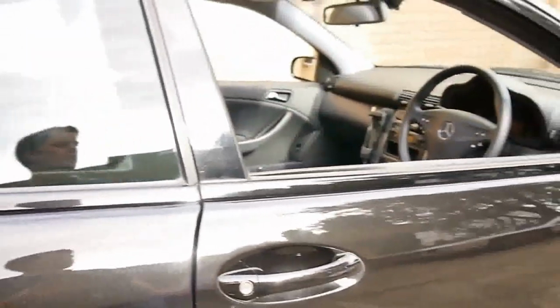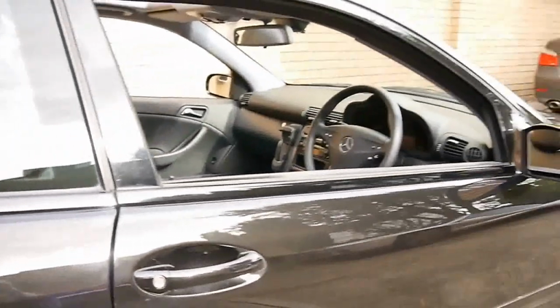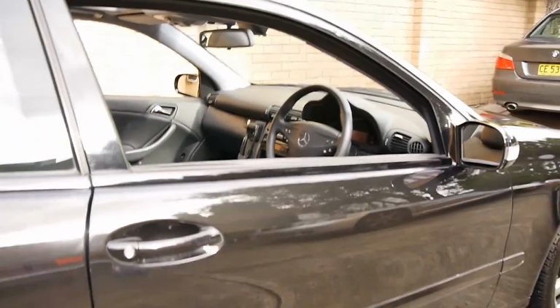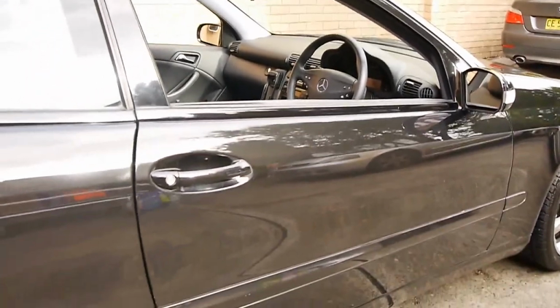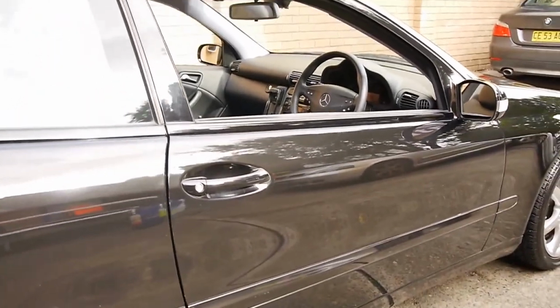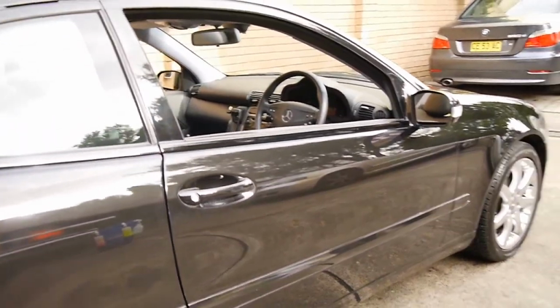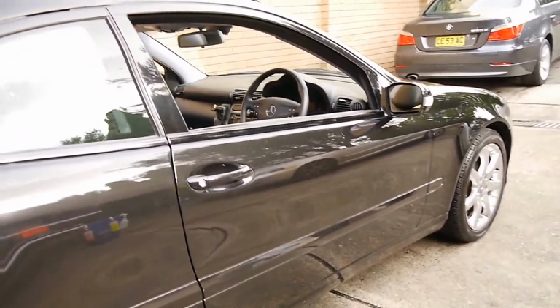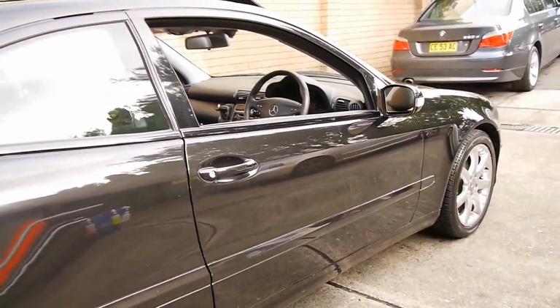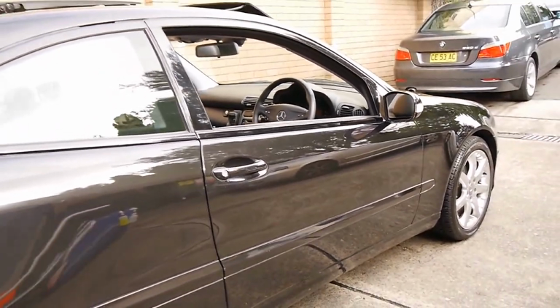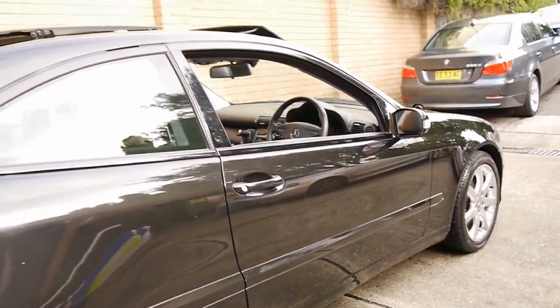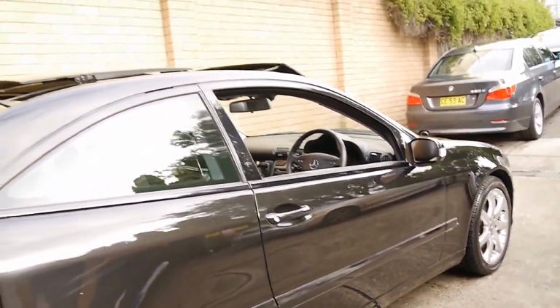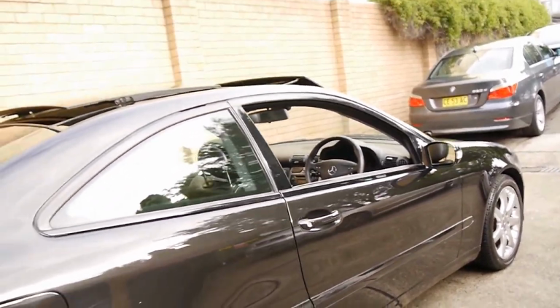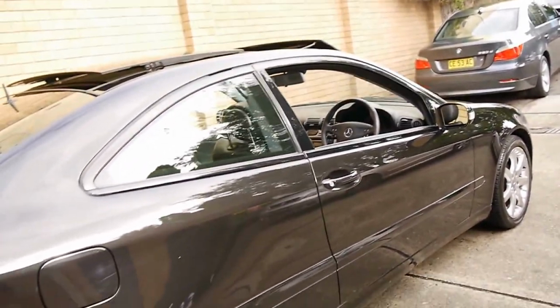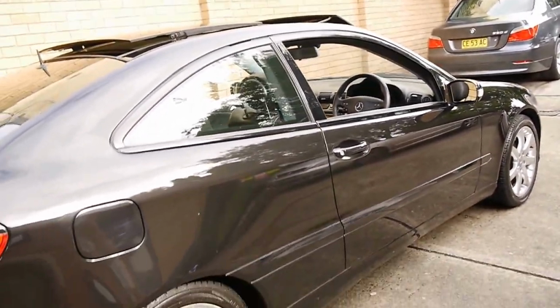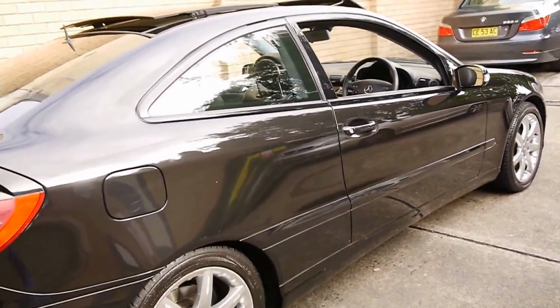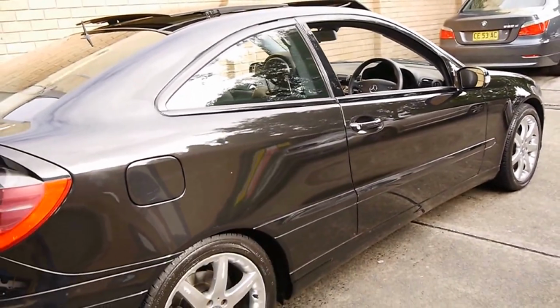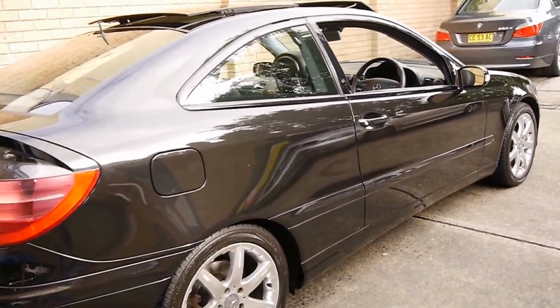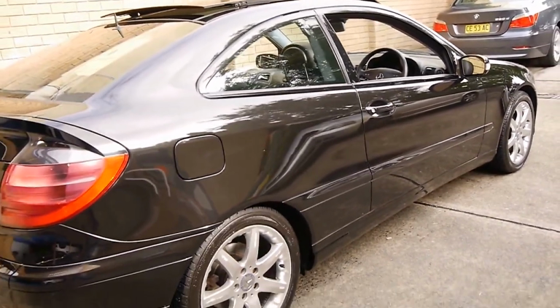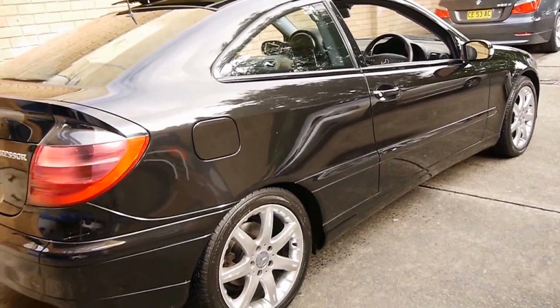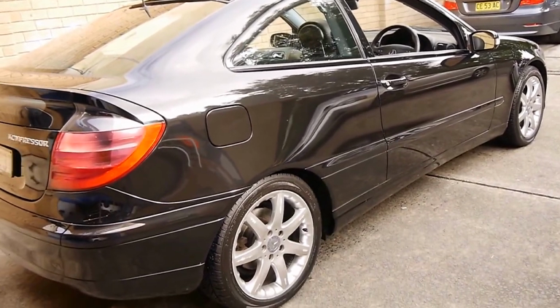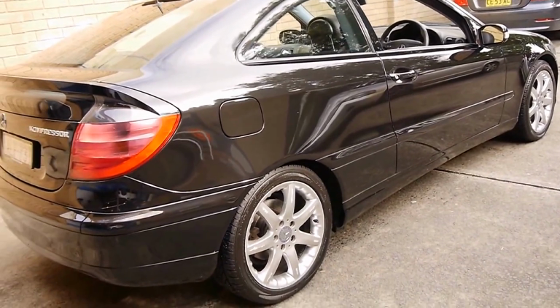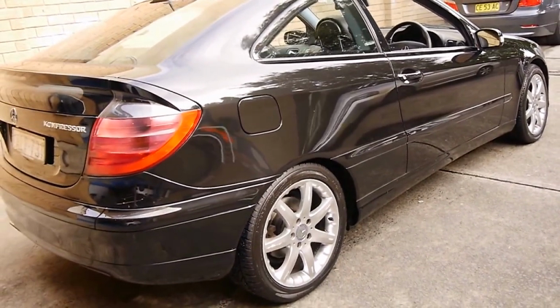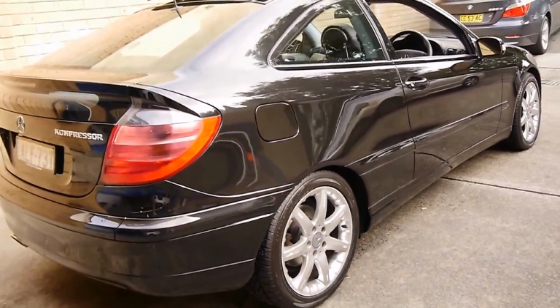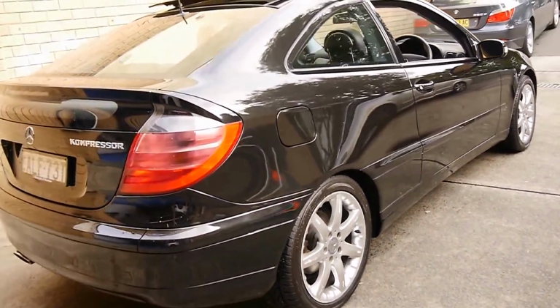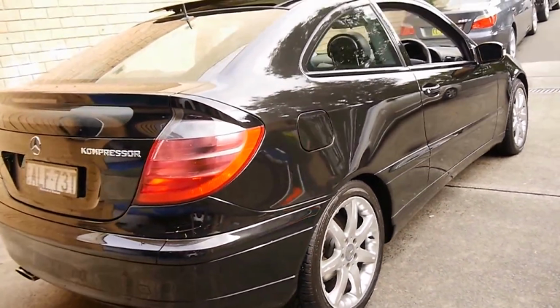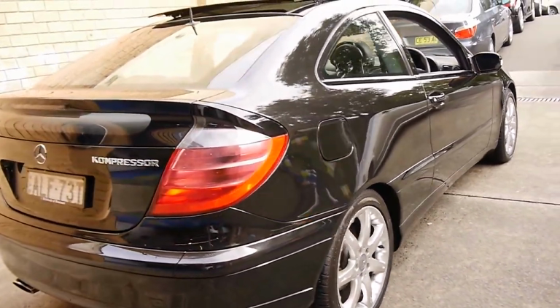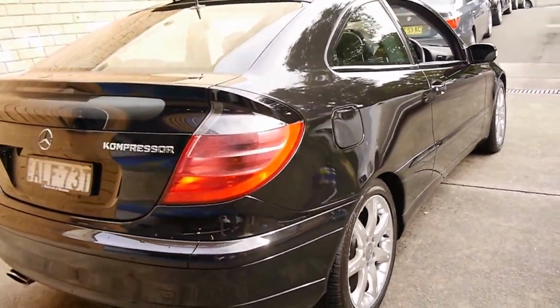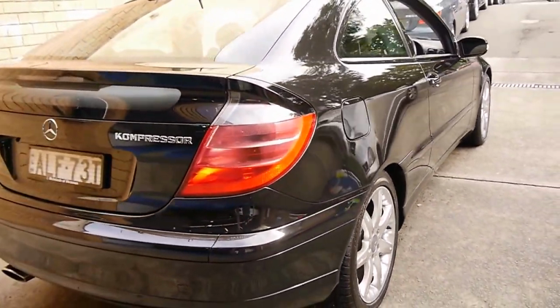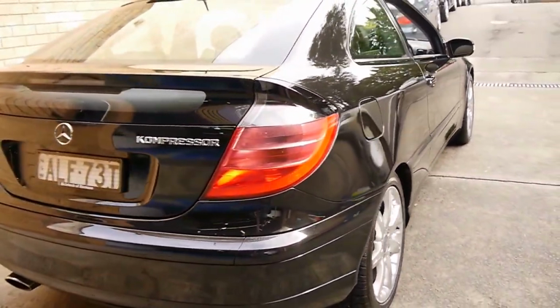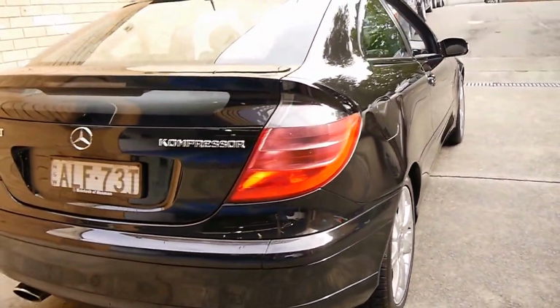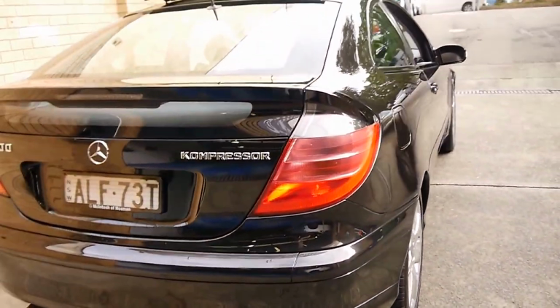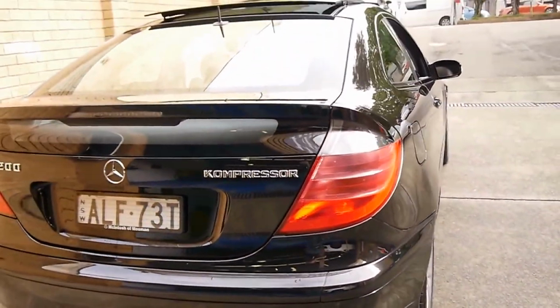It's been serviced at Mercedes-Benz. I think most of the services were done at a specialist in North Sydney called Arthur Rizzo, who is regarded as one of the leading Mercedes-Benz specialists.